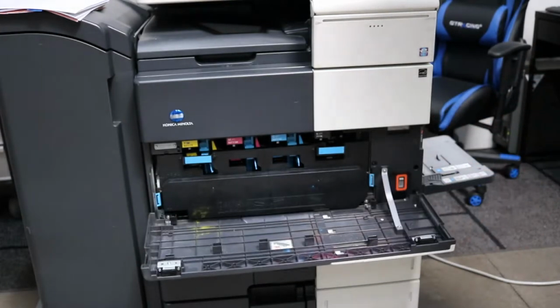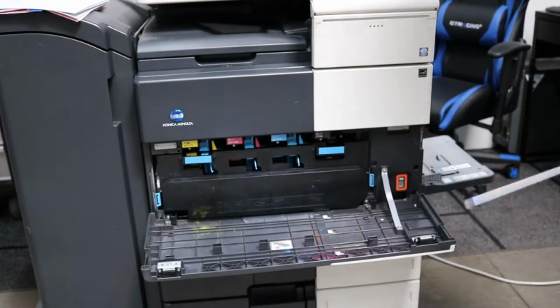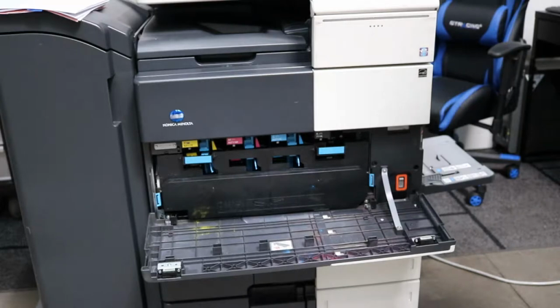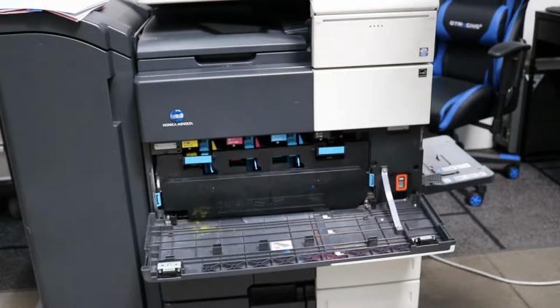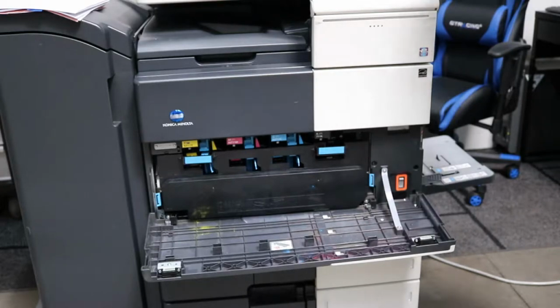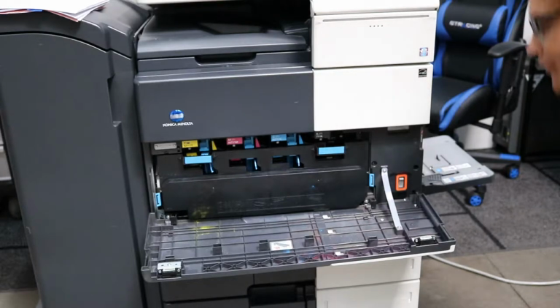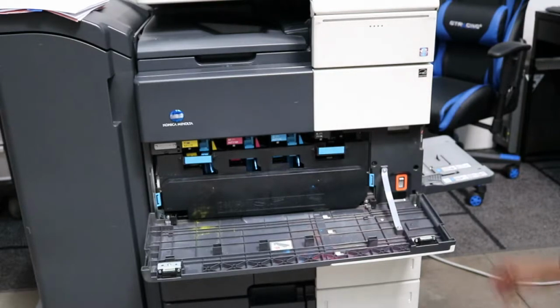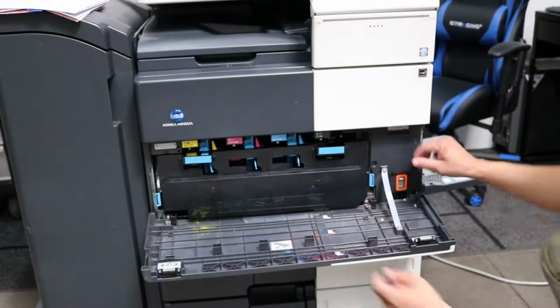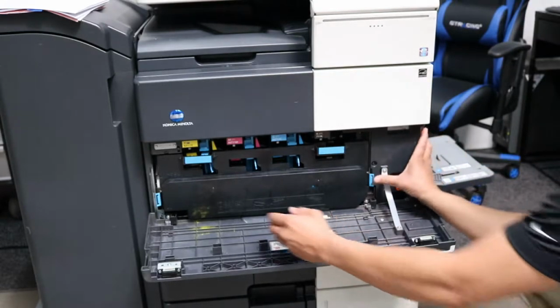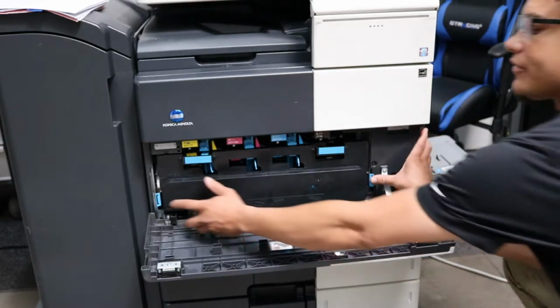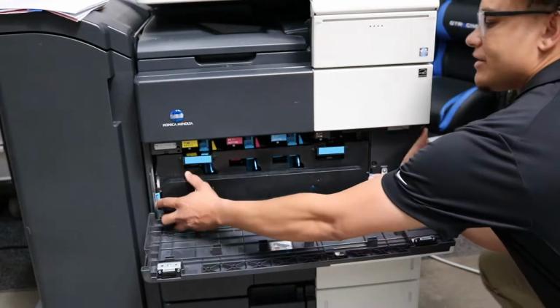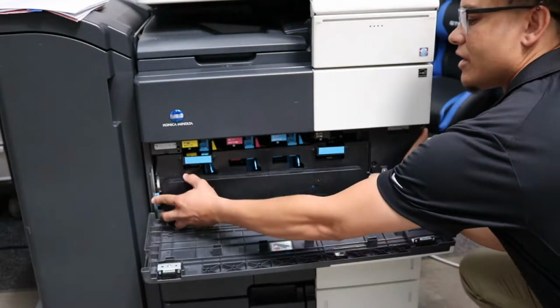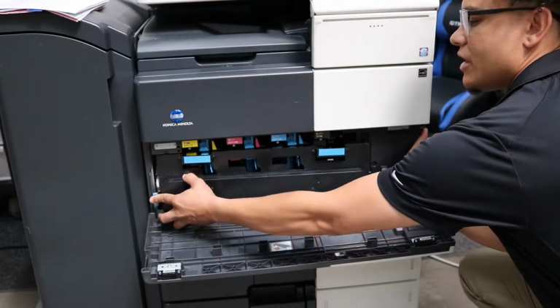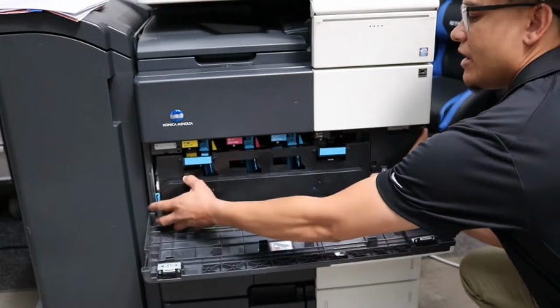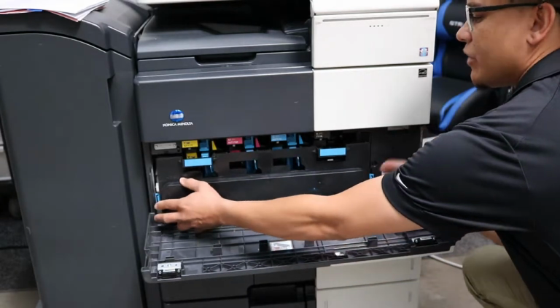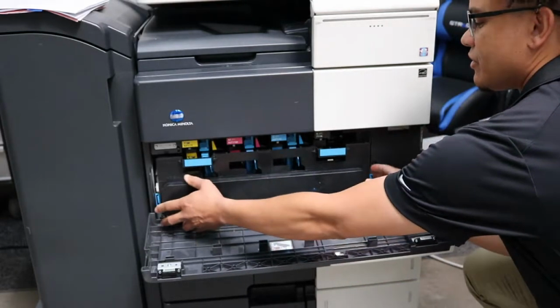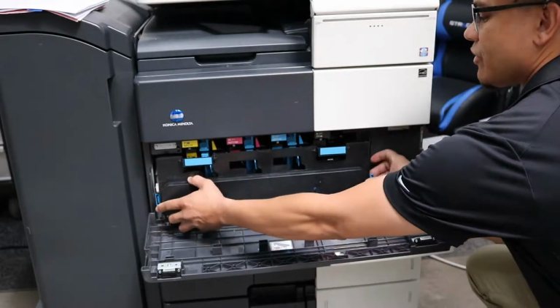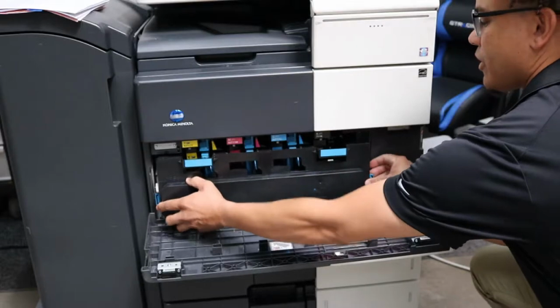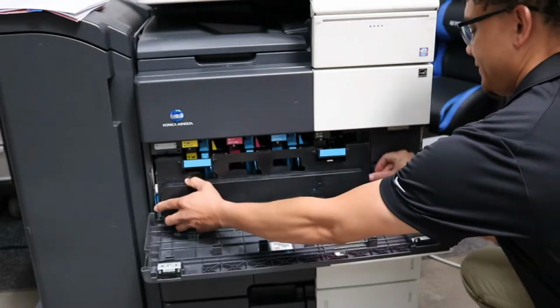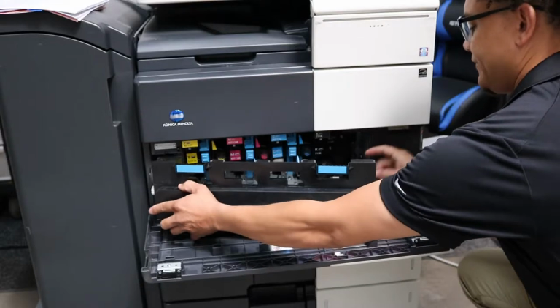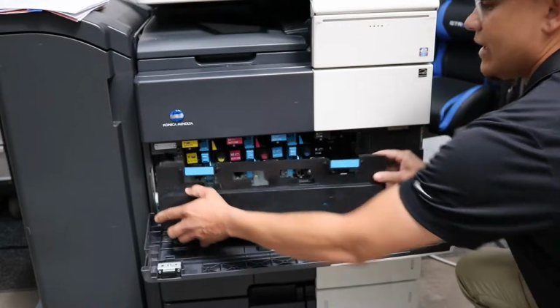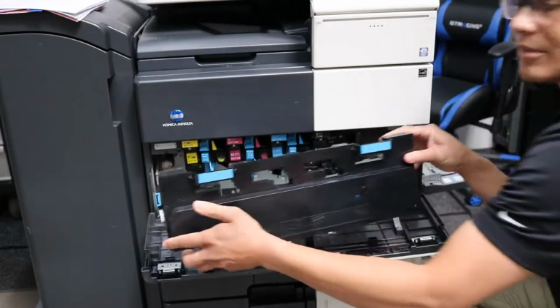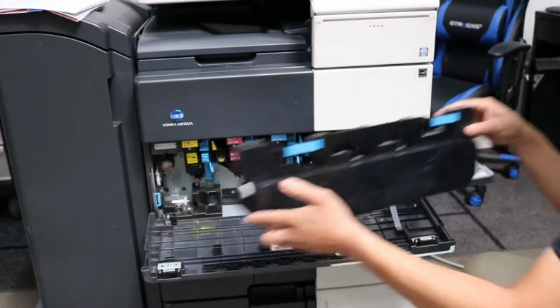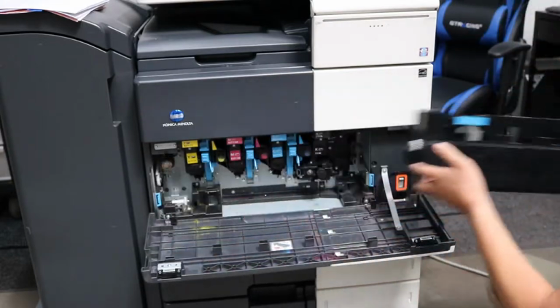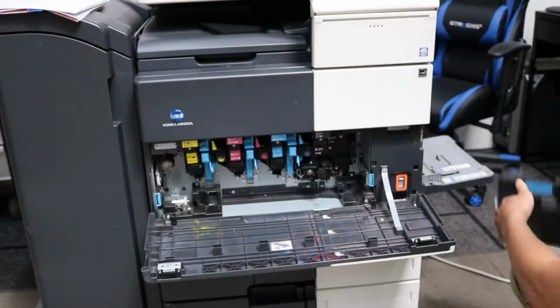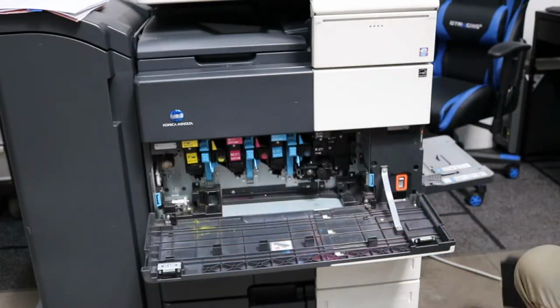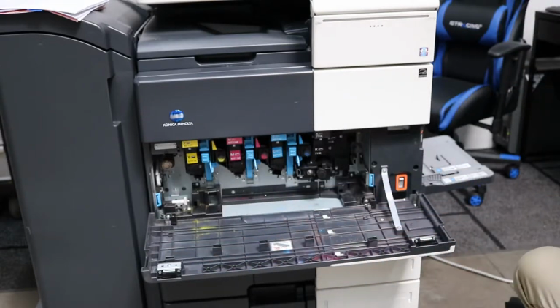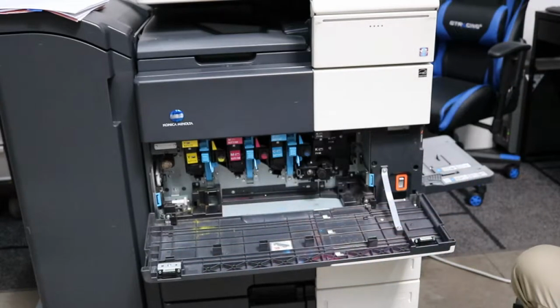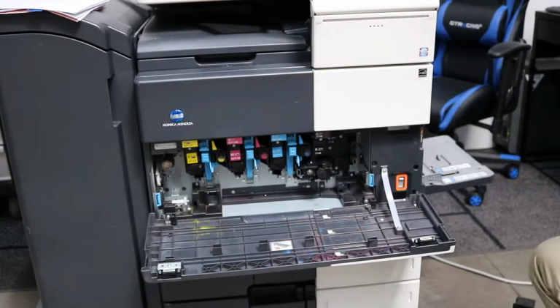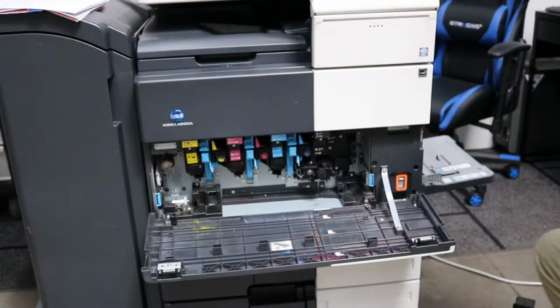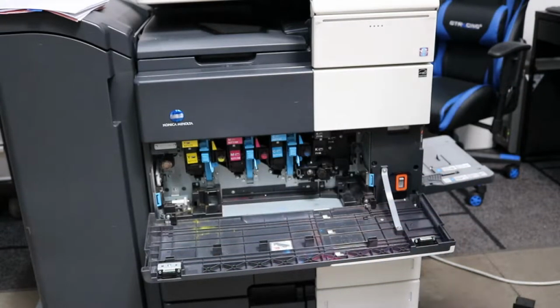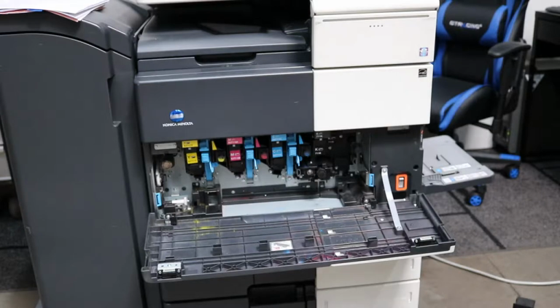The first thing you want to do is just grab both sides here and release the waste toner bottle. It comes out very easily.